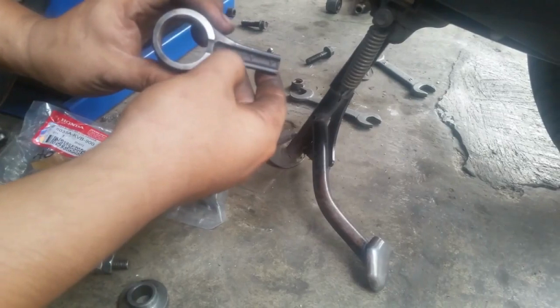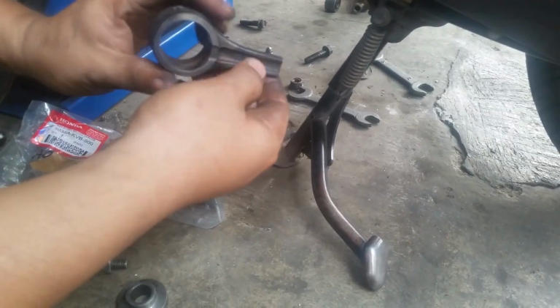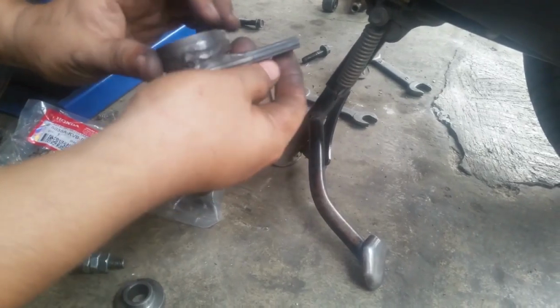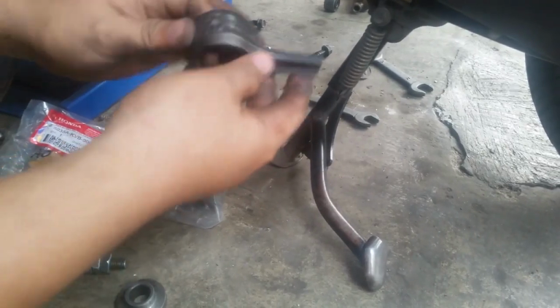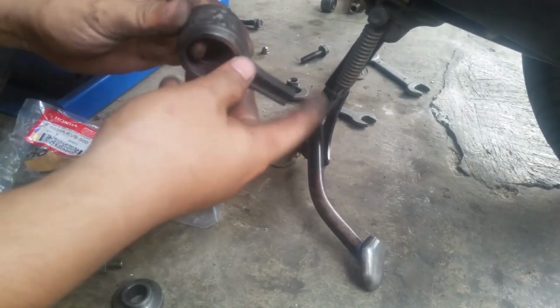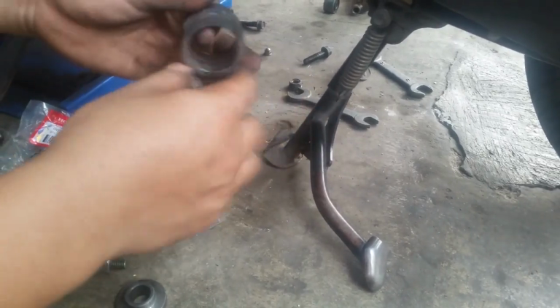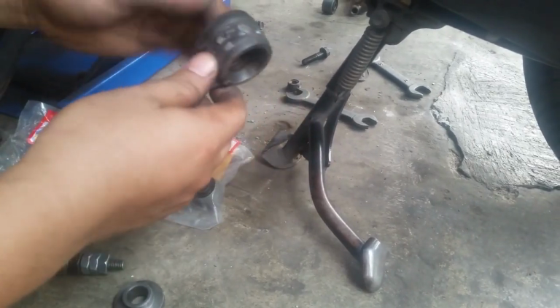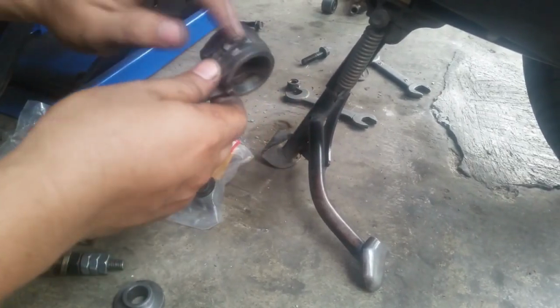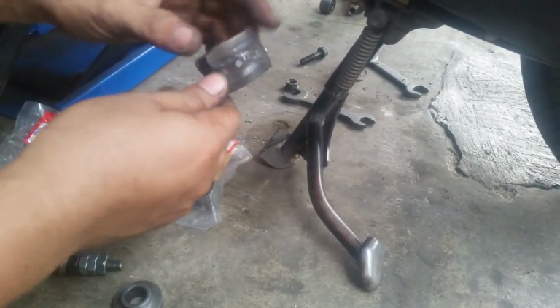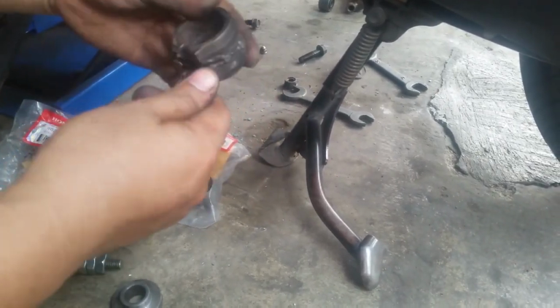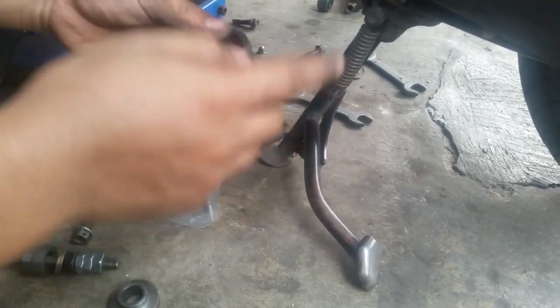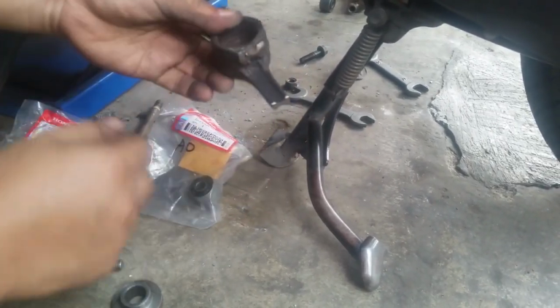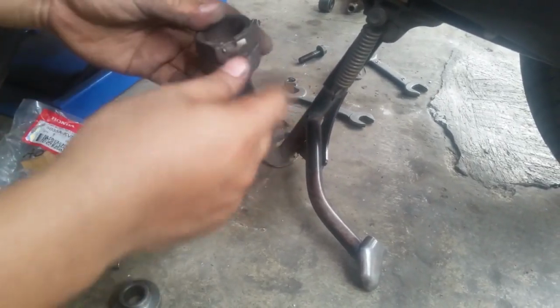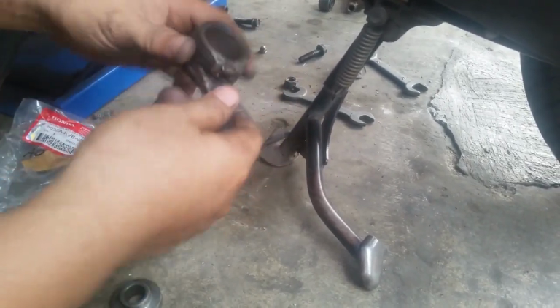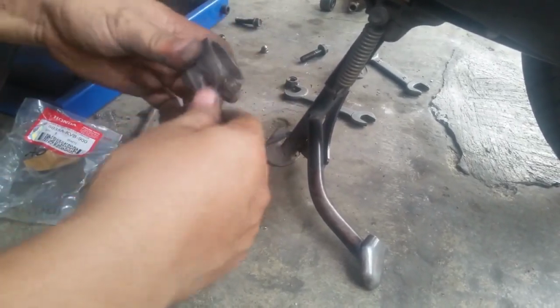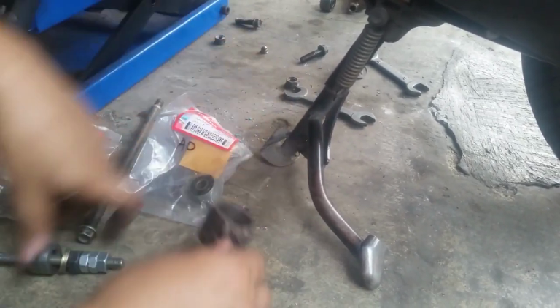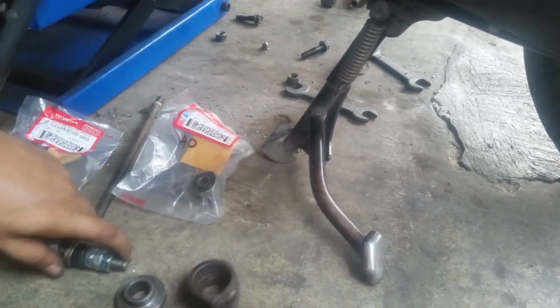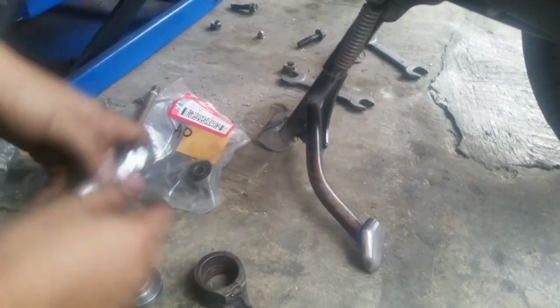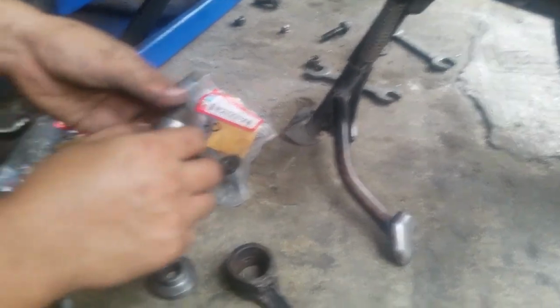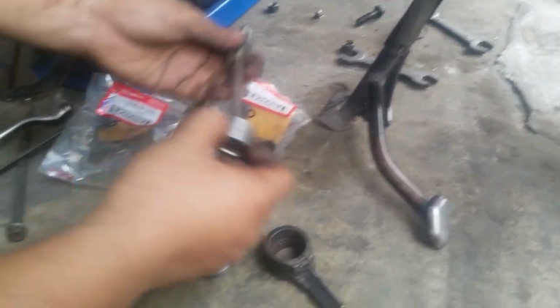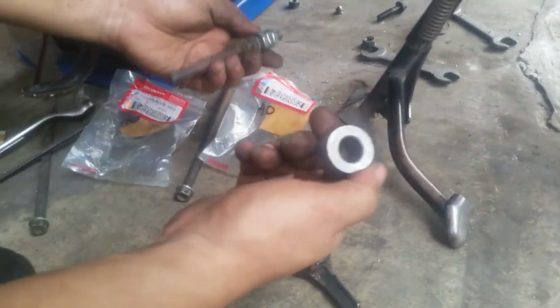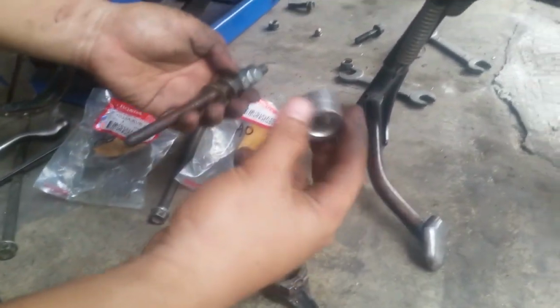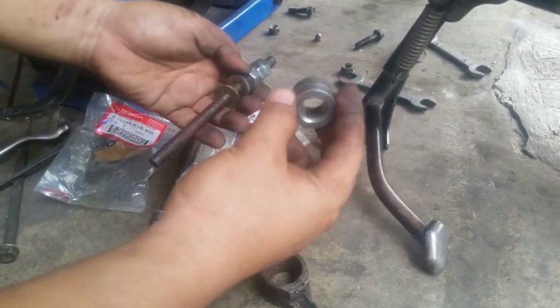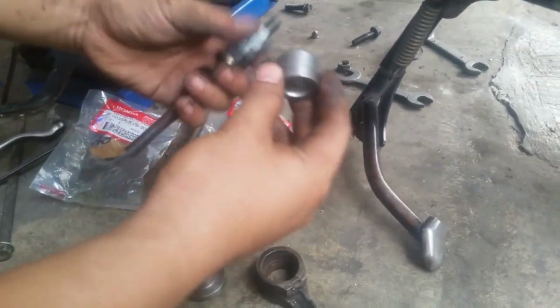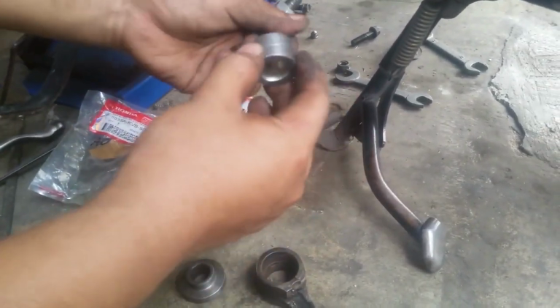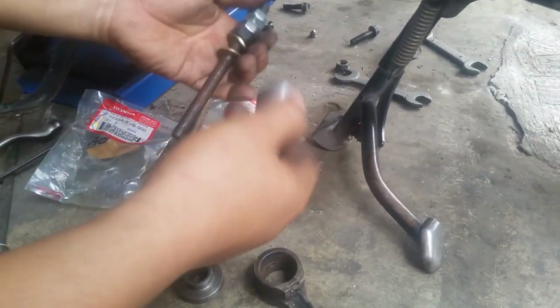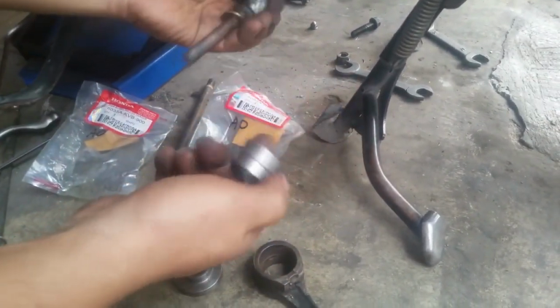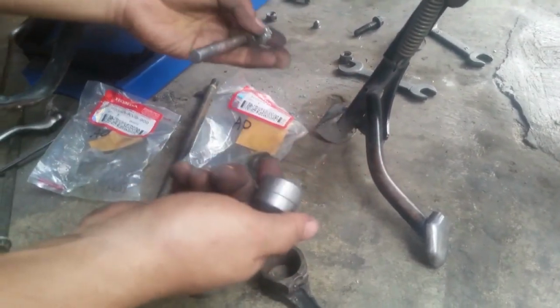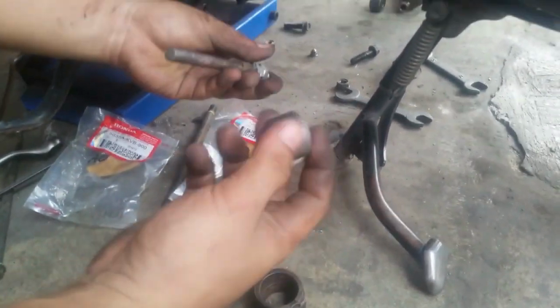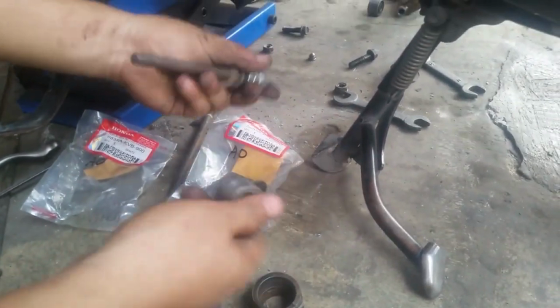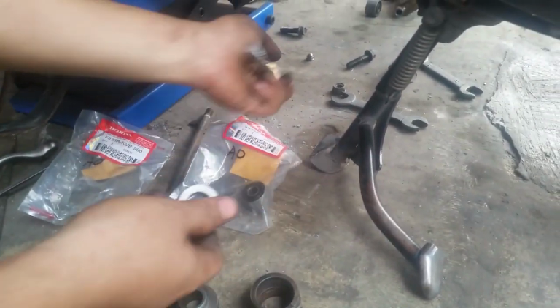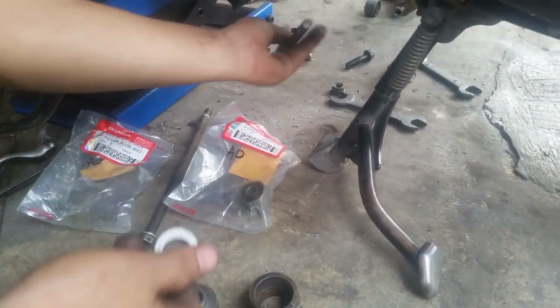KB-nya ya, penyebit, di las, terus dipotong. Oke, ini dari bos roda, dibubut sedikit. Gimana prosesnya, langsung aja kita simak.